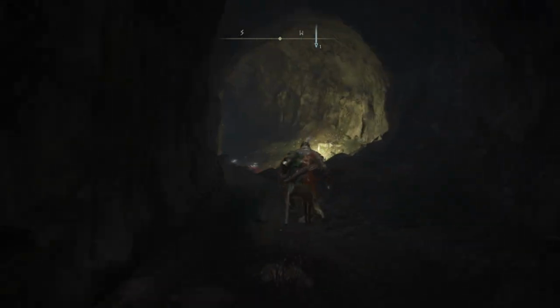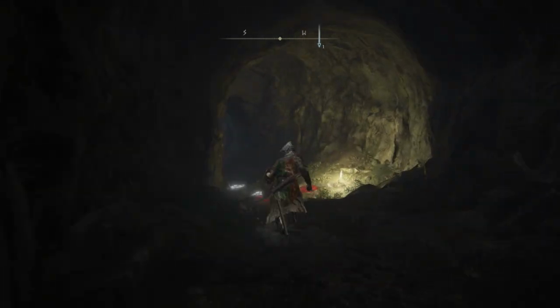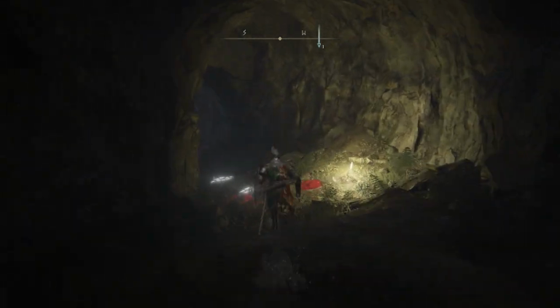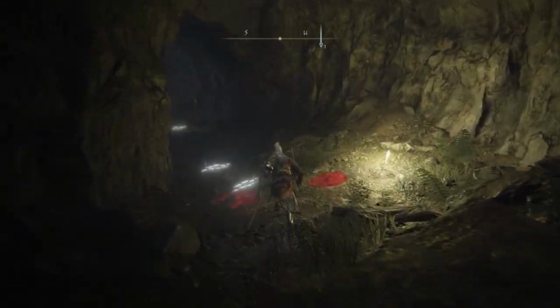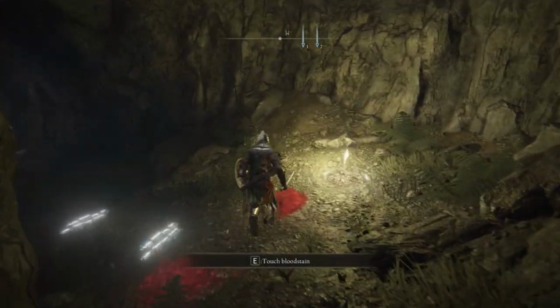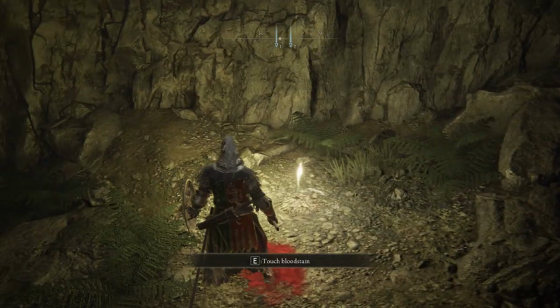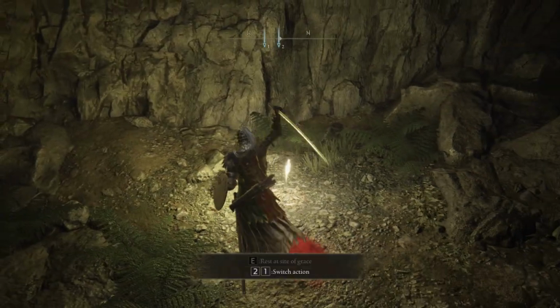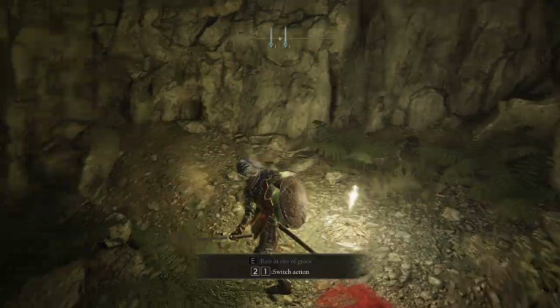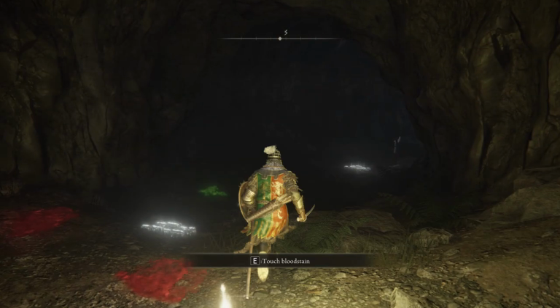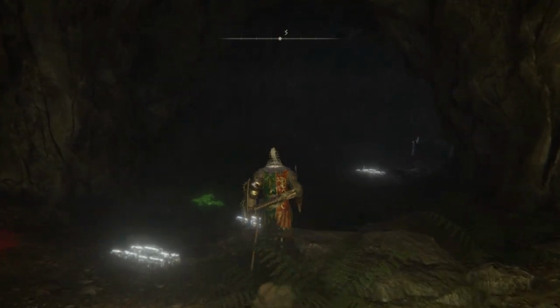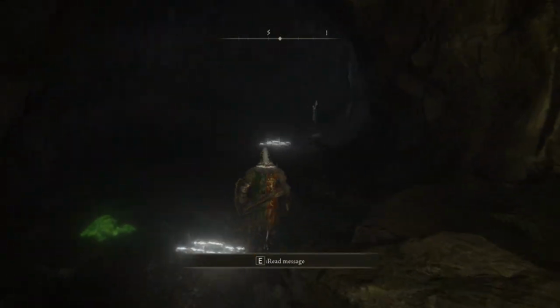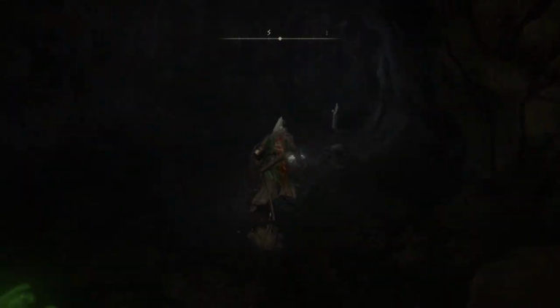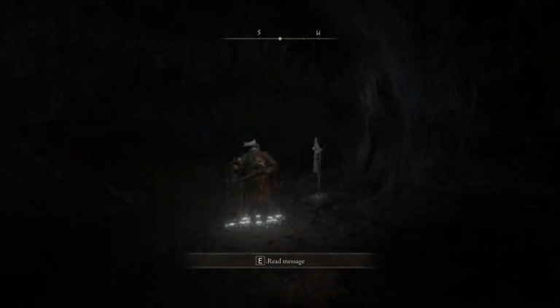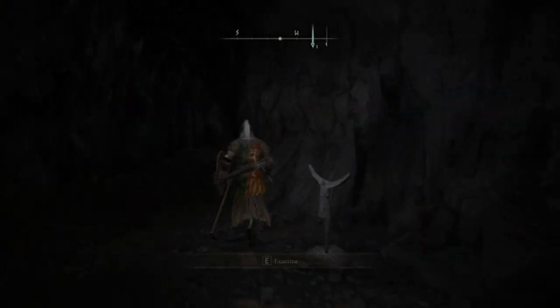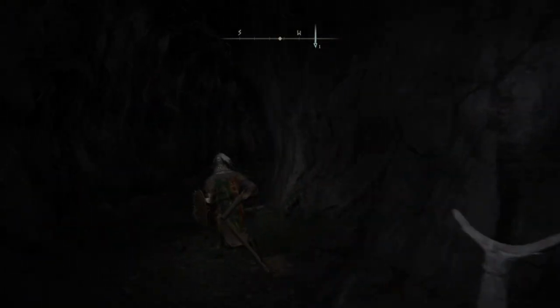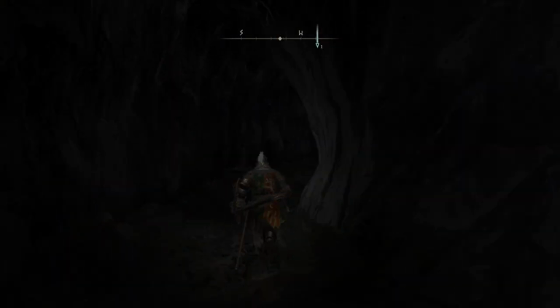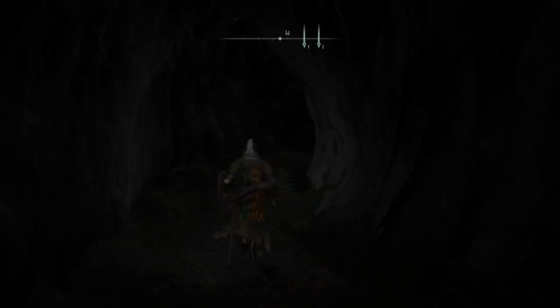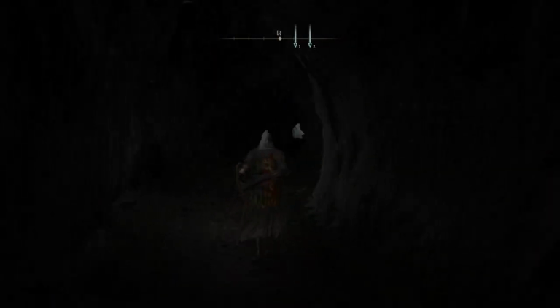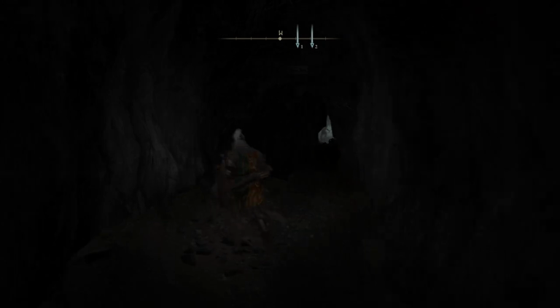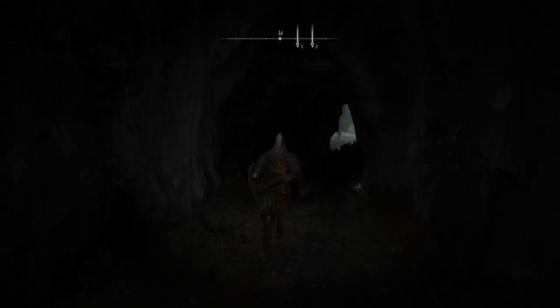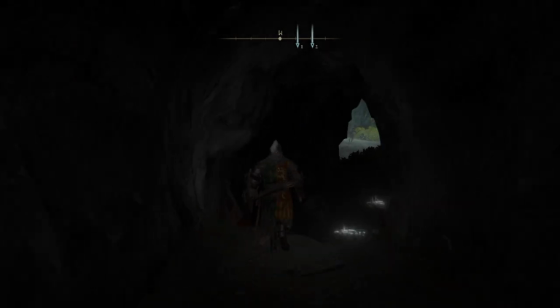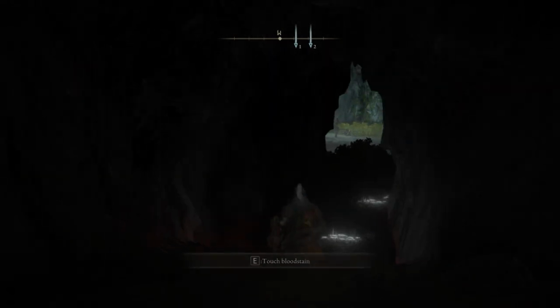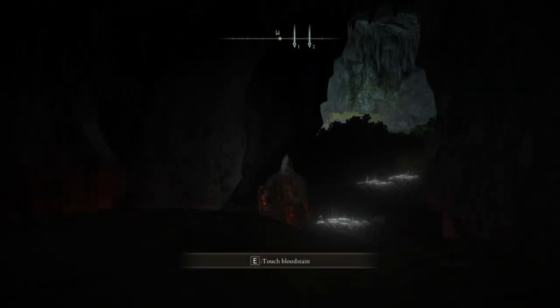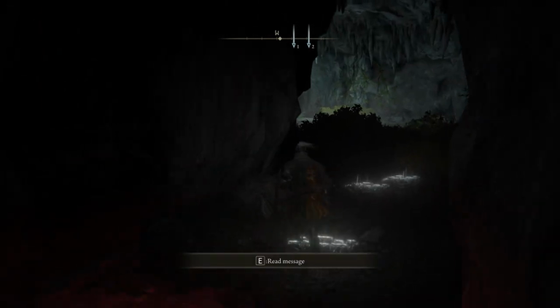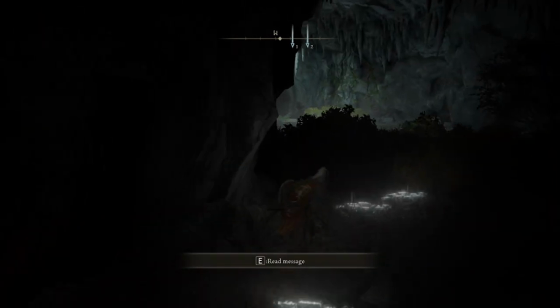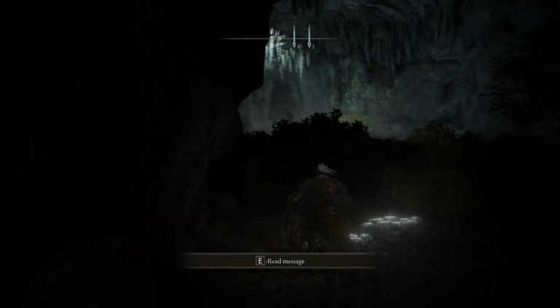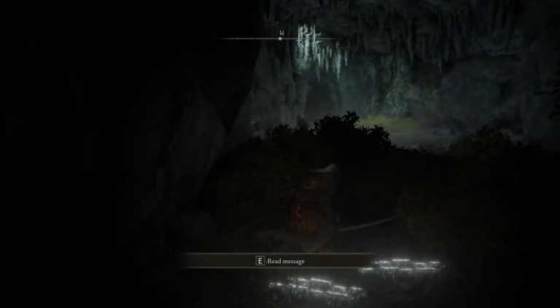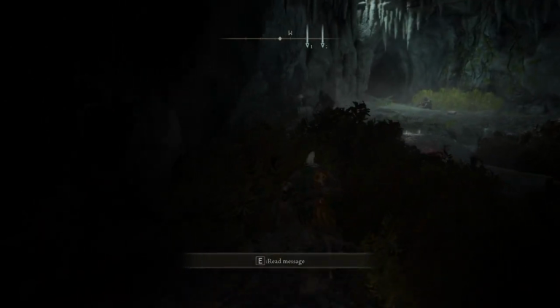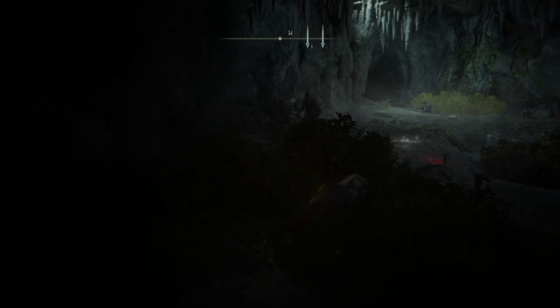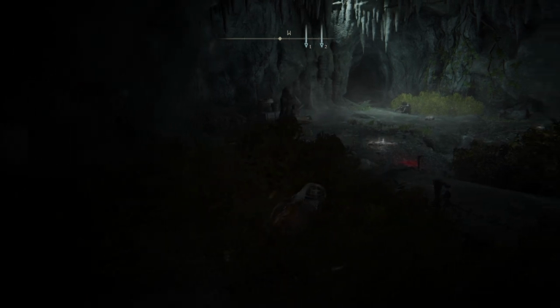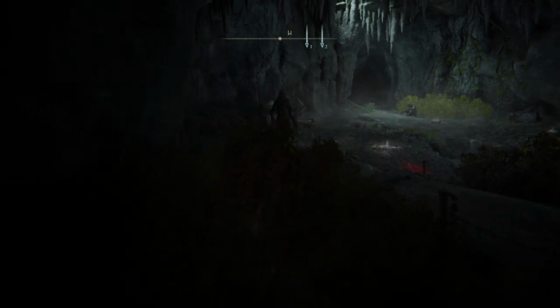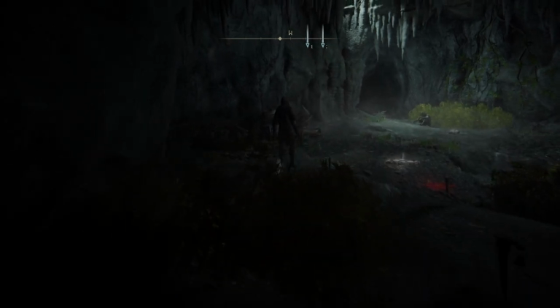Once you defeat this enemy, or if they didn't show up, you should be able to enter the cave. There will be a site of grace right when you walk in, so be sure to snag that to ensure a fast travel point when you need it. There's really only one main room before the boss room.